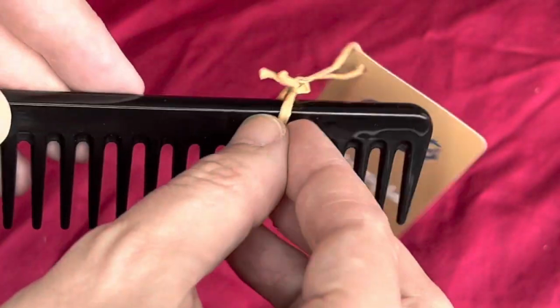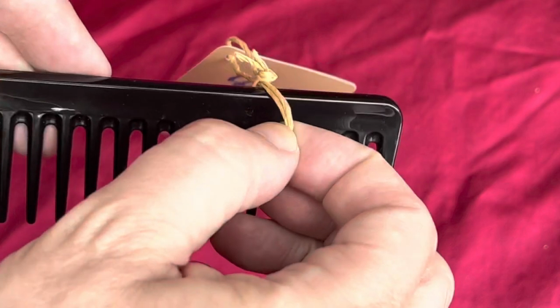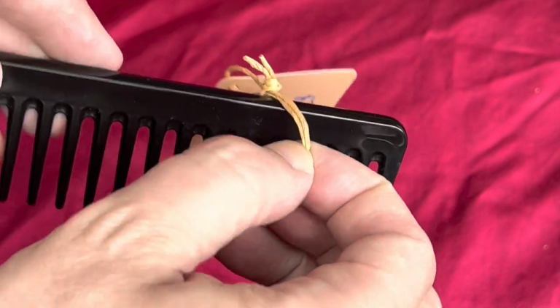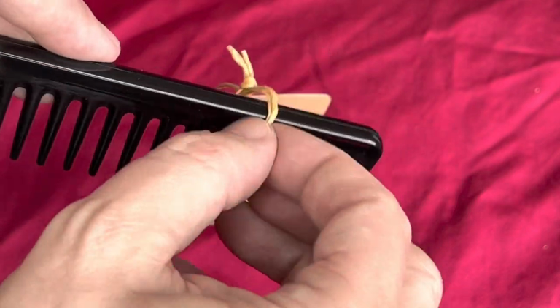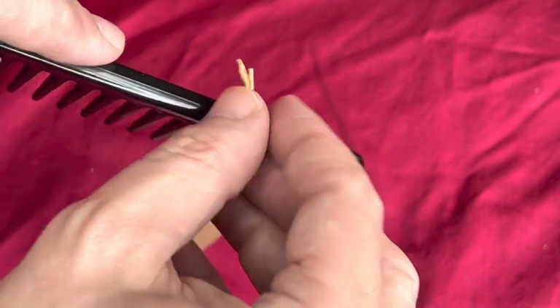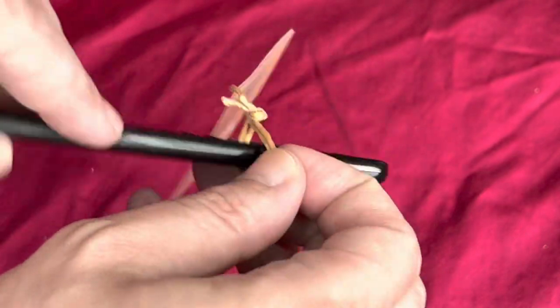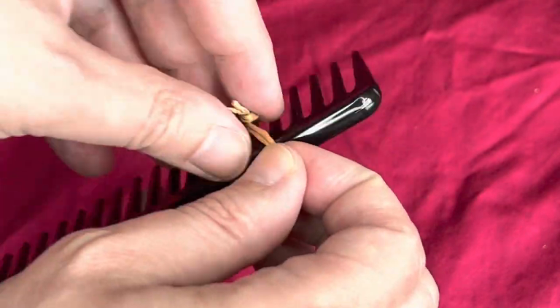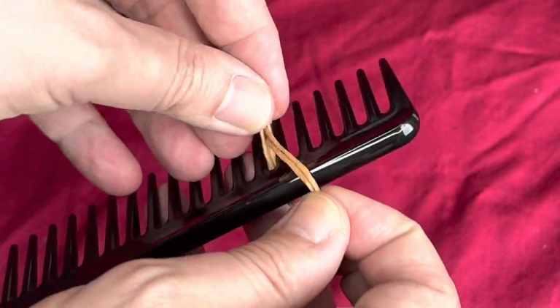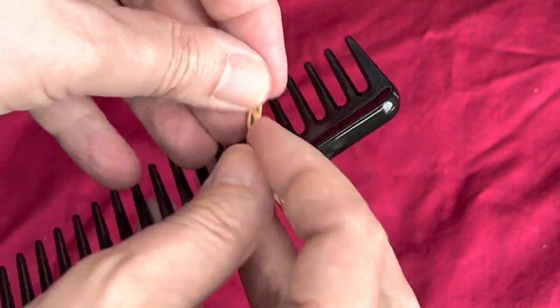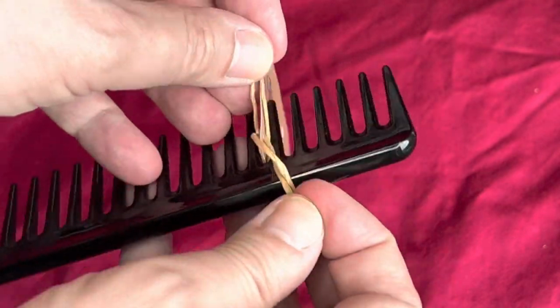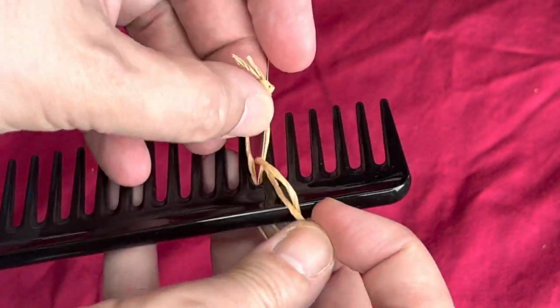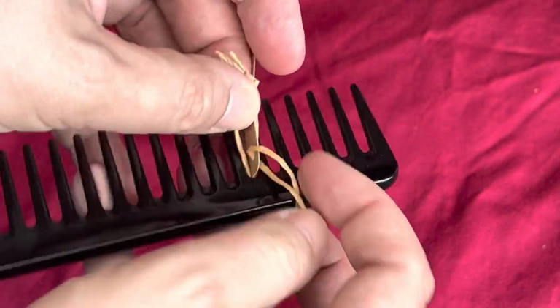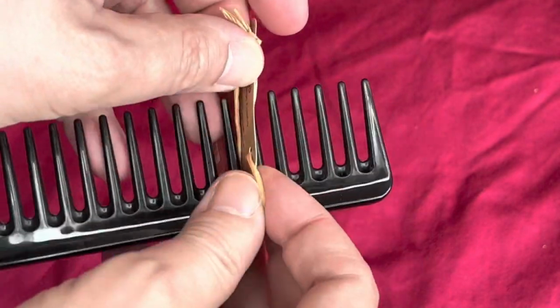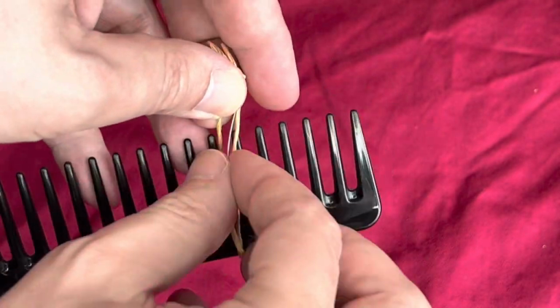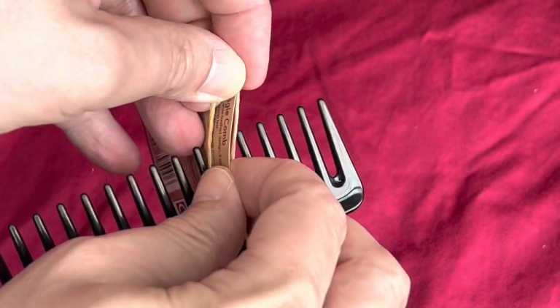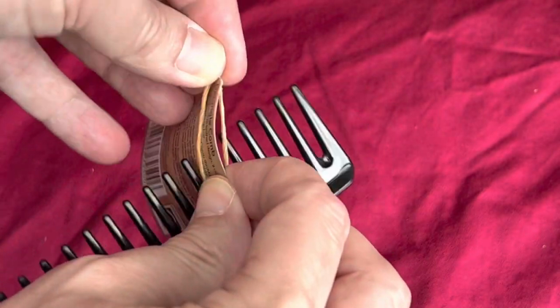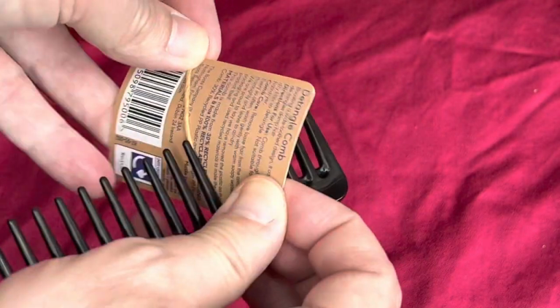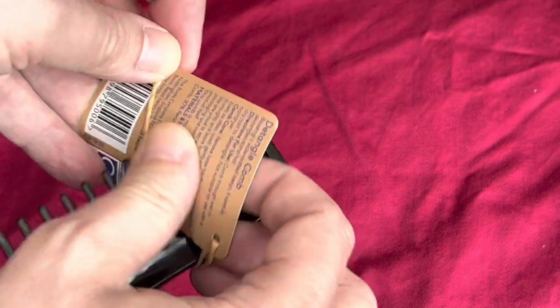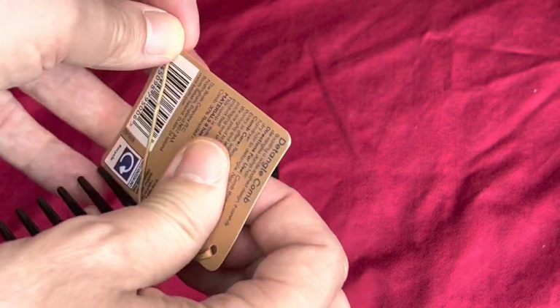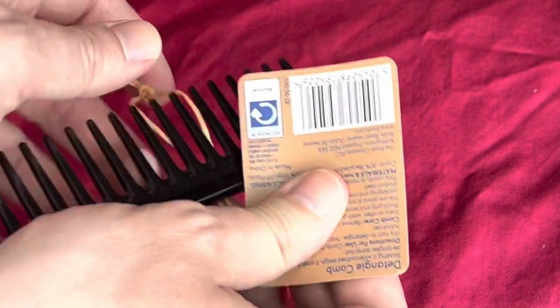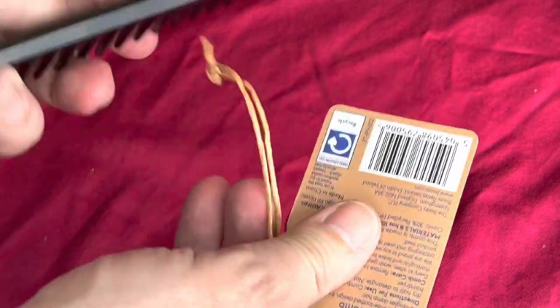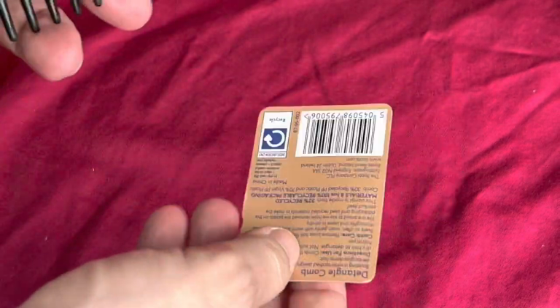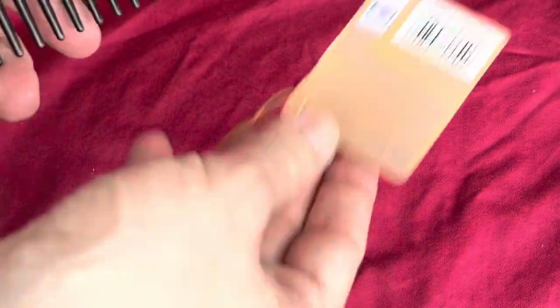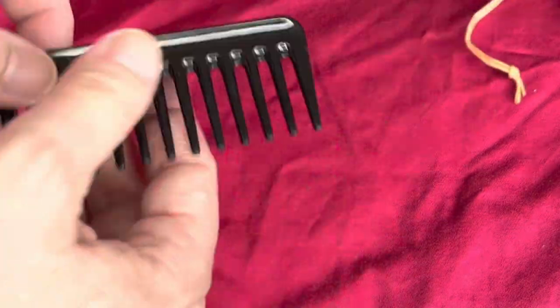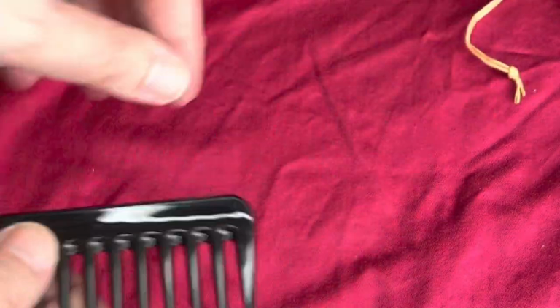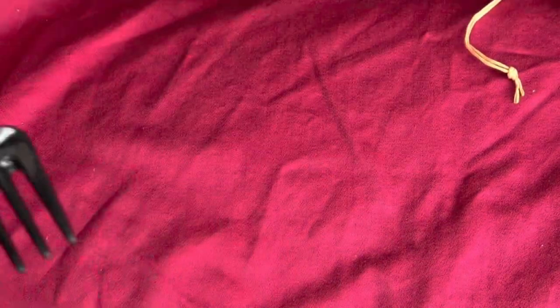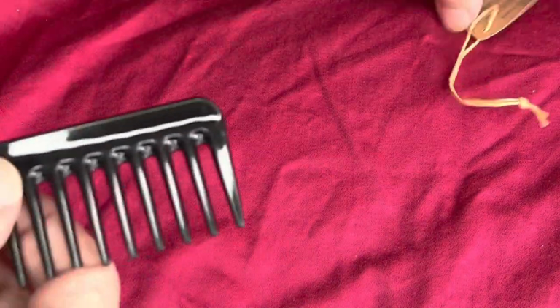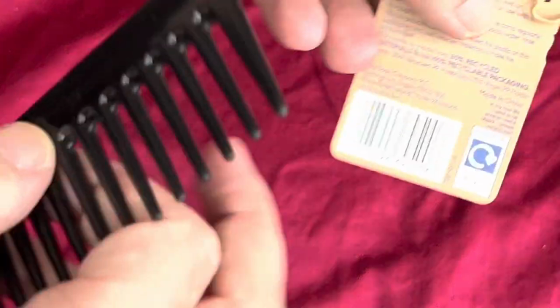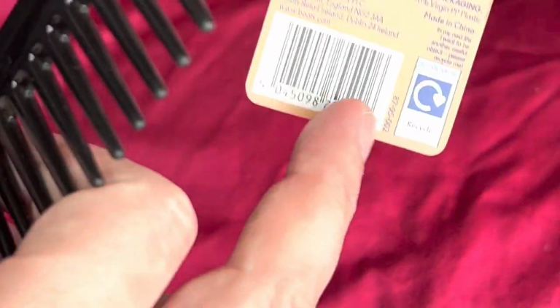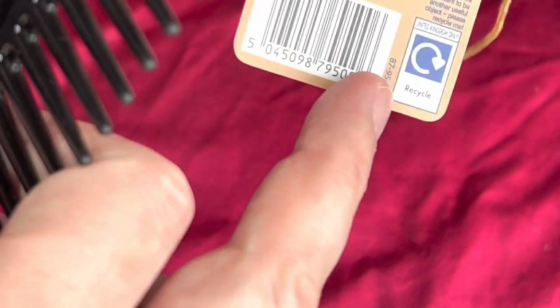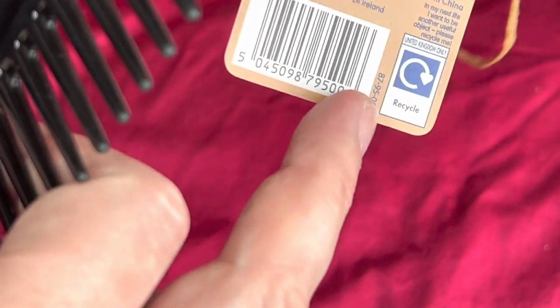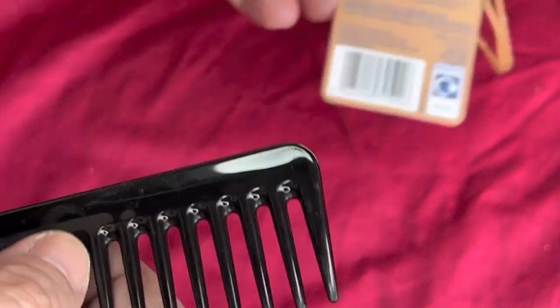It just comes with a little bit of sort of wooden string type thing — very natural, very recyclable I'm sure. In fact there's a little recyclable label there.